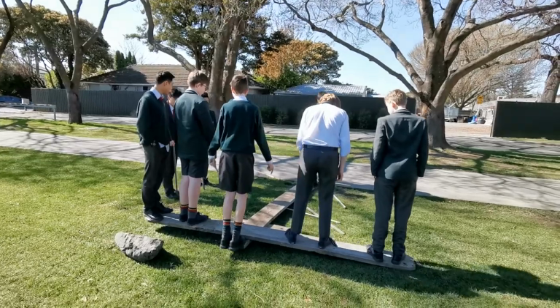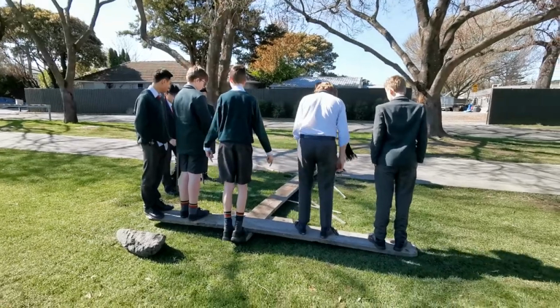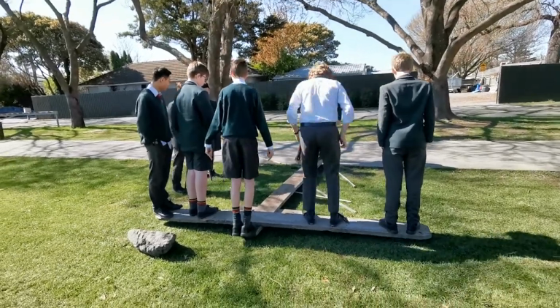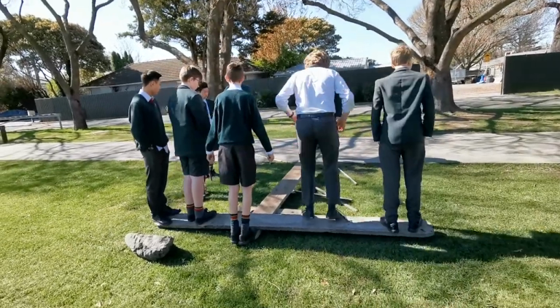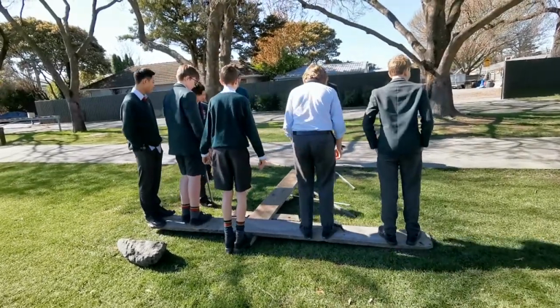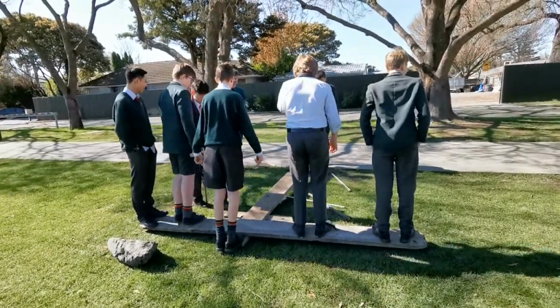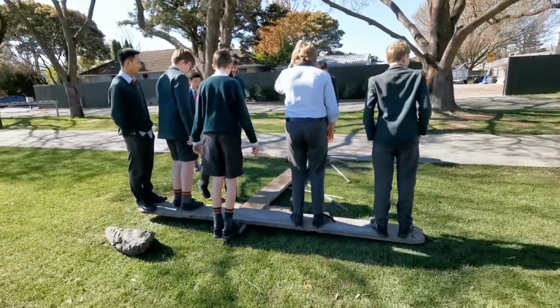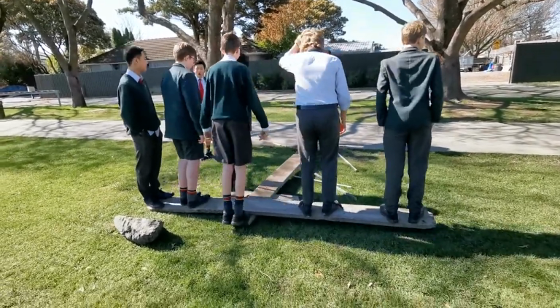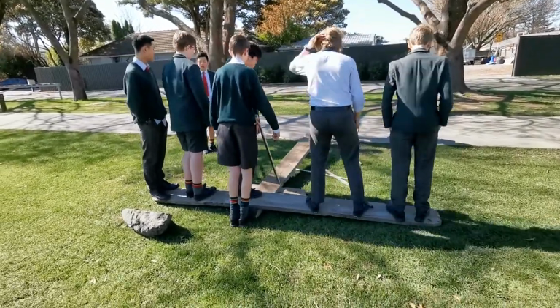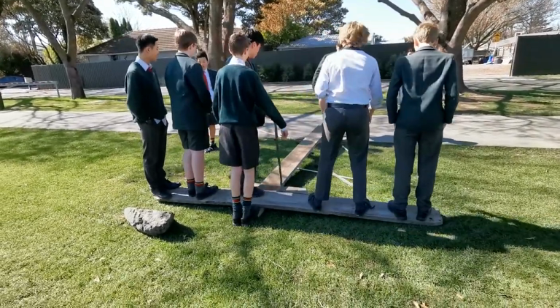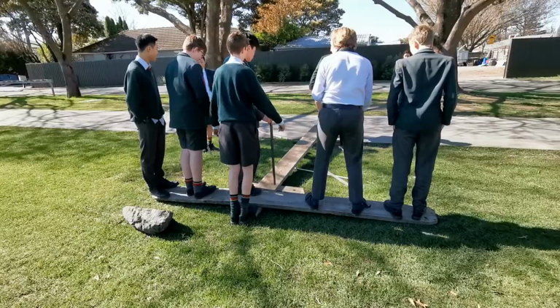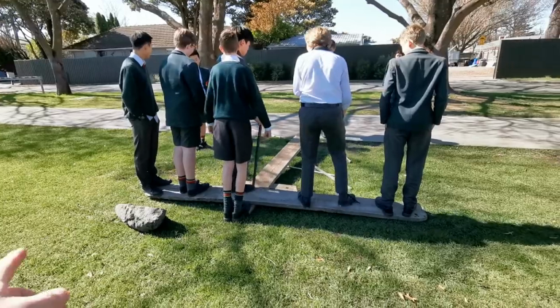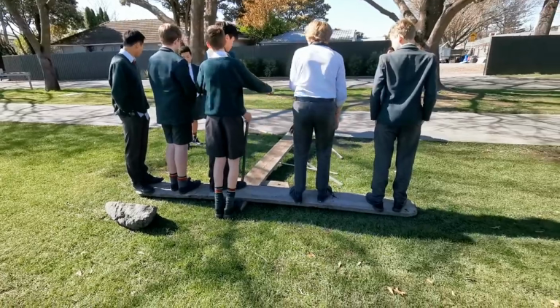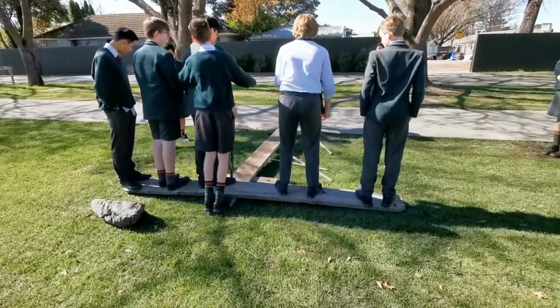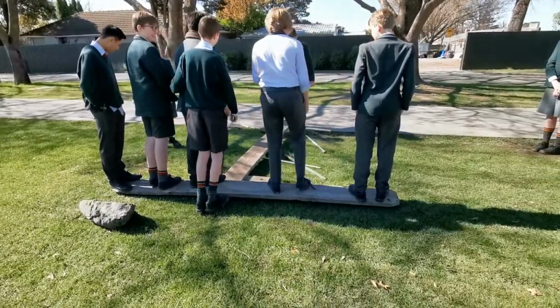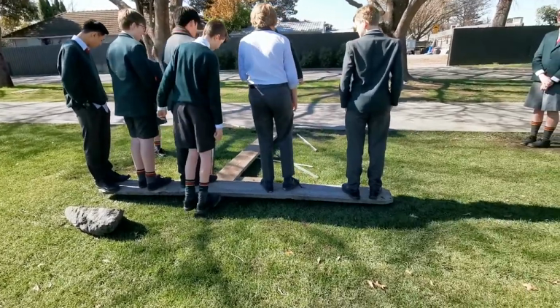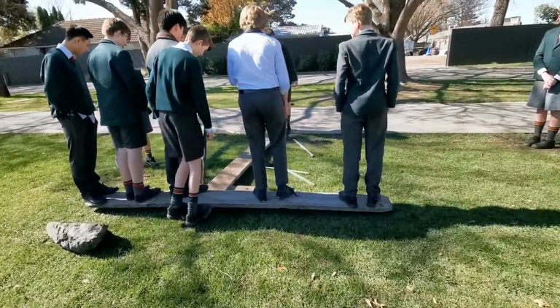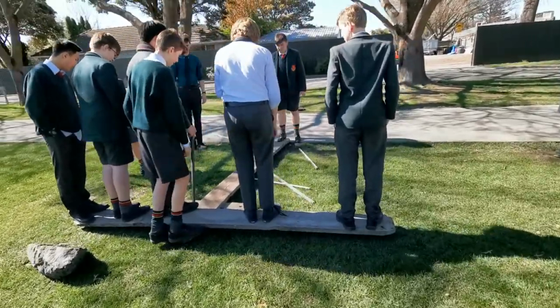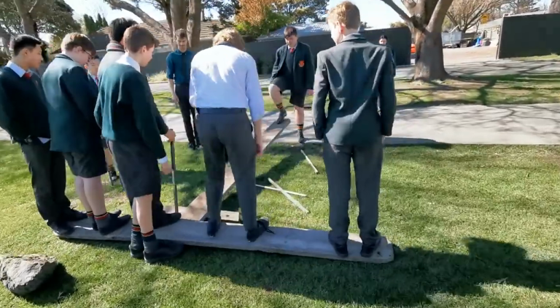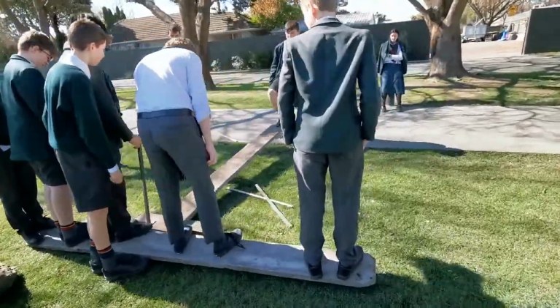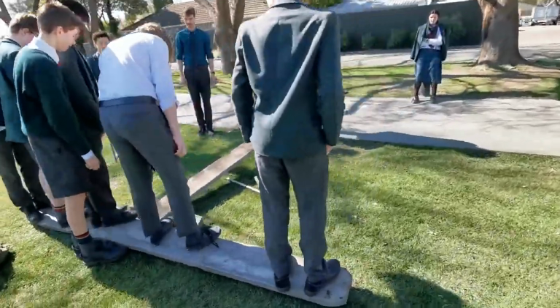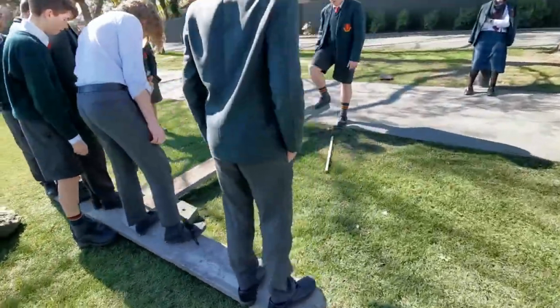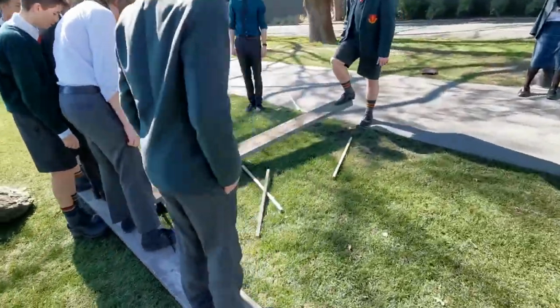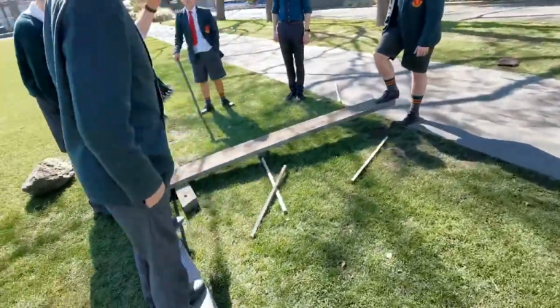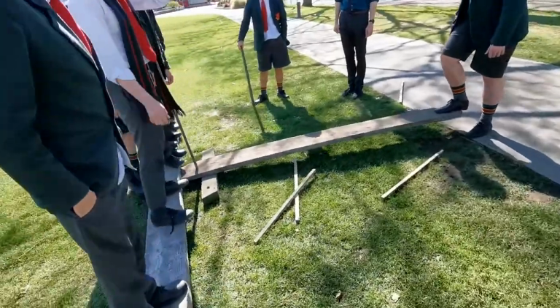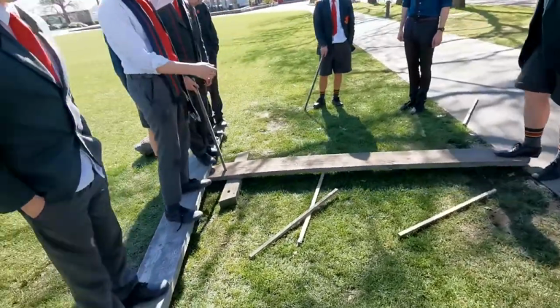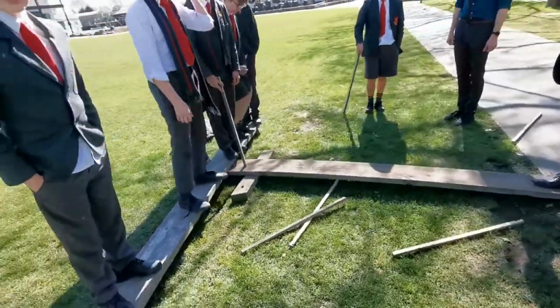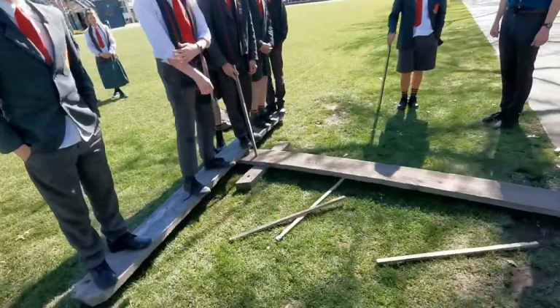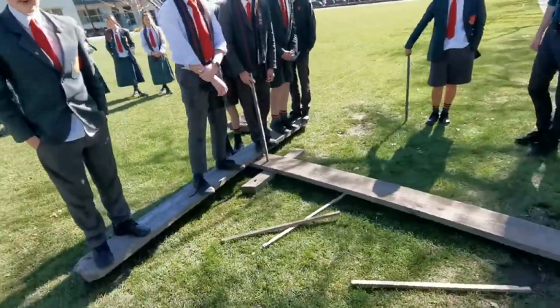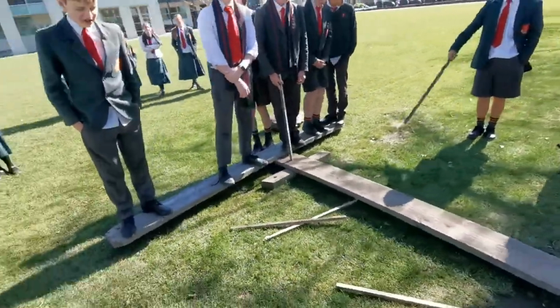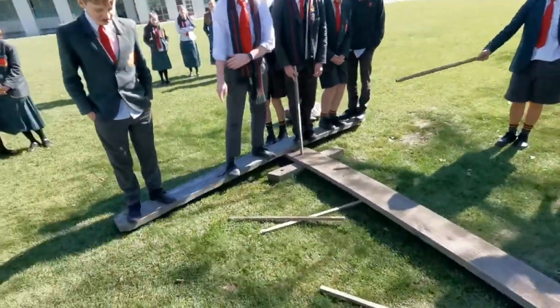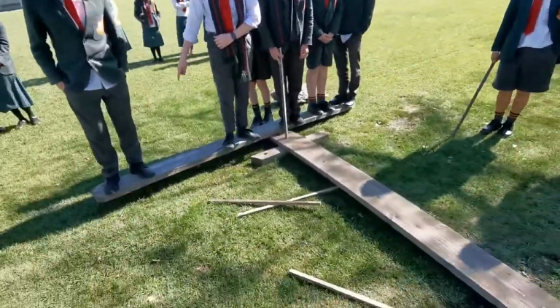So this is a practical to see the effect of levers. You've got a whole bunch of people standing on this scaffolded plank at one end, and then we're seeing these people here have been able to lift all those people.